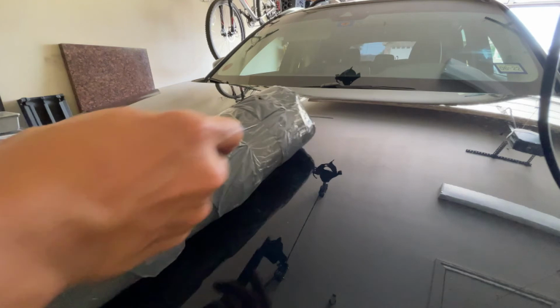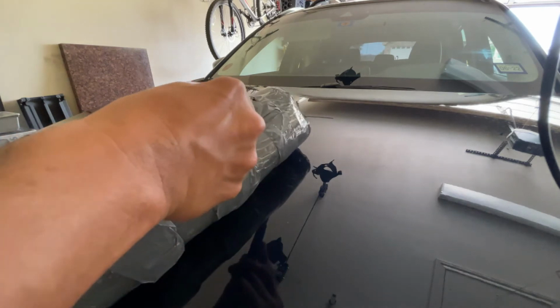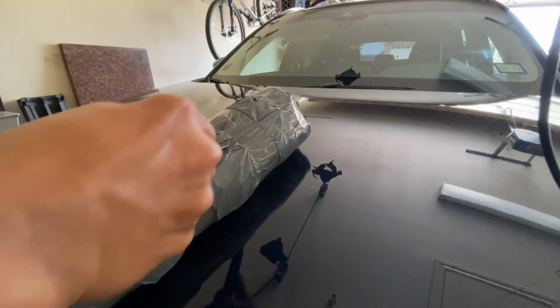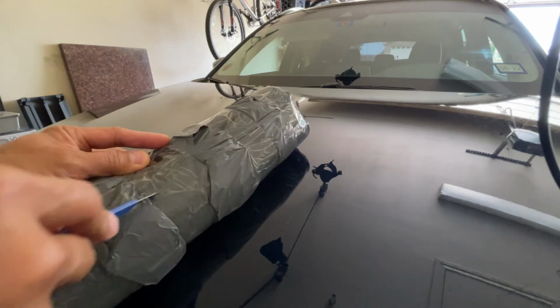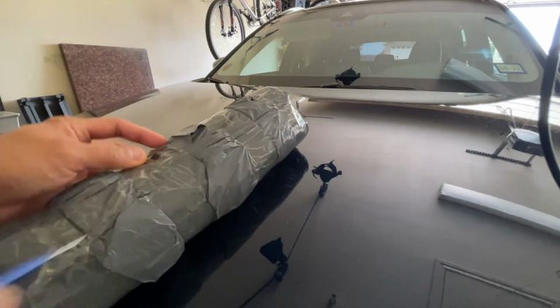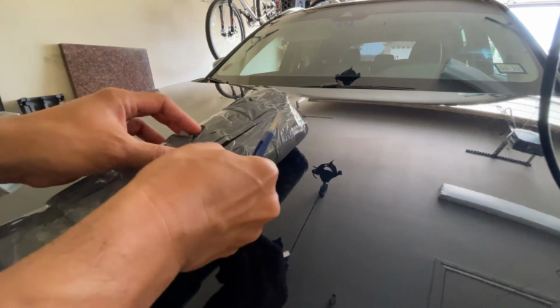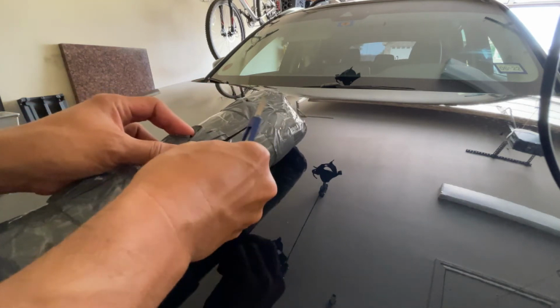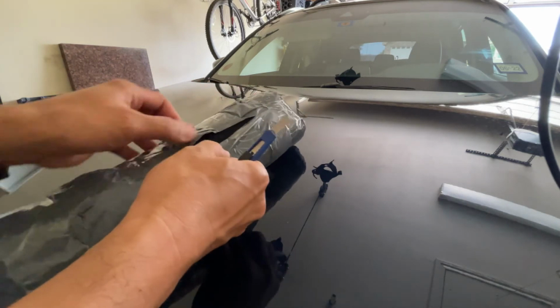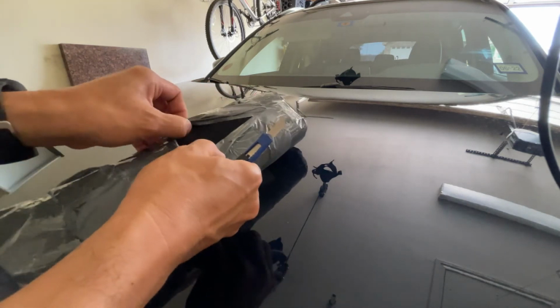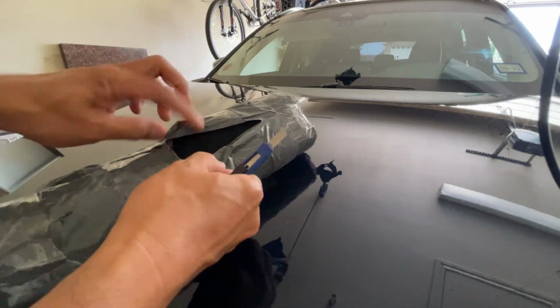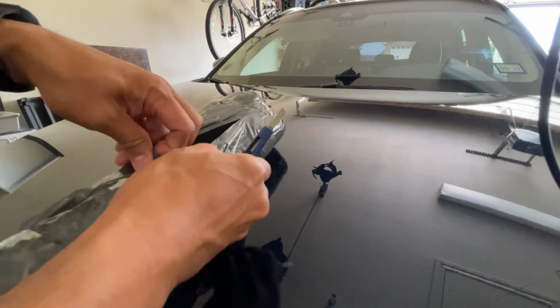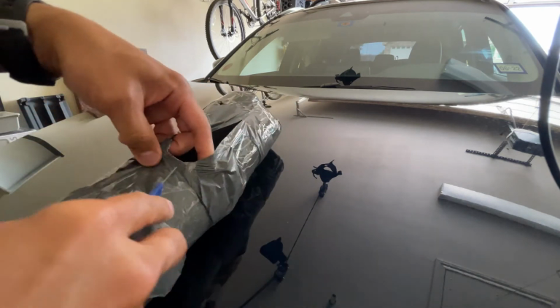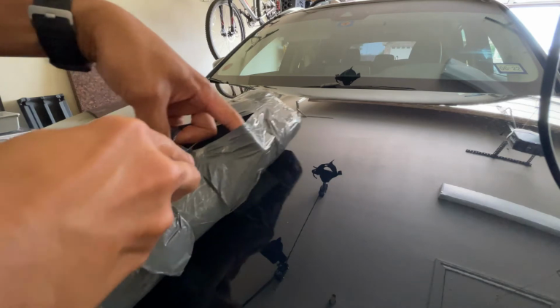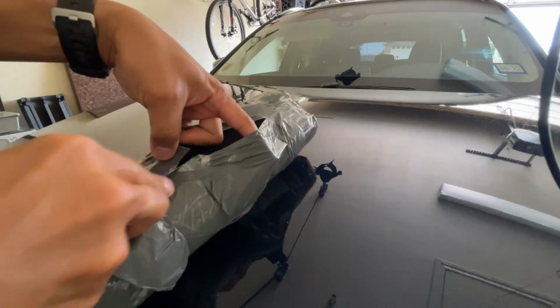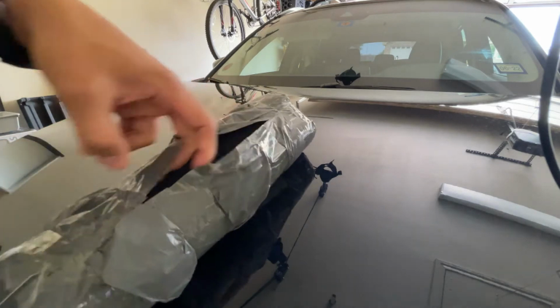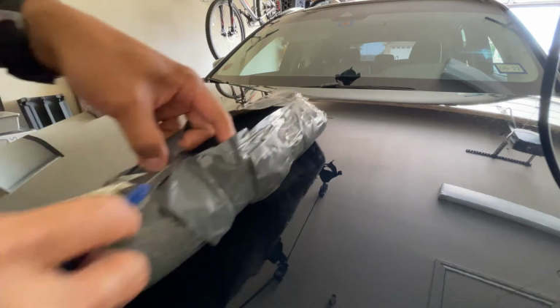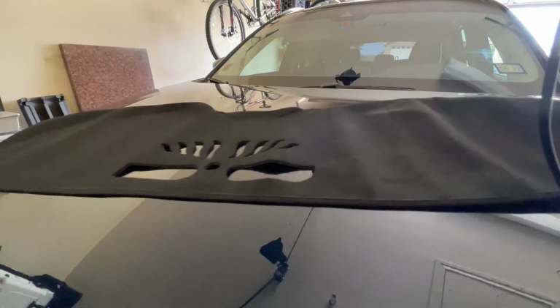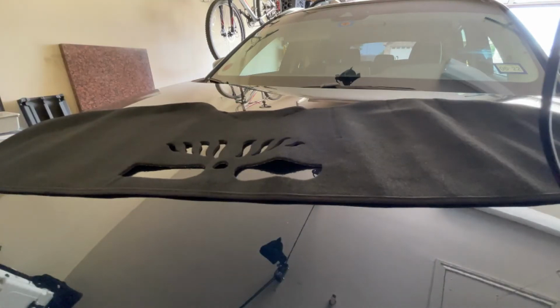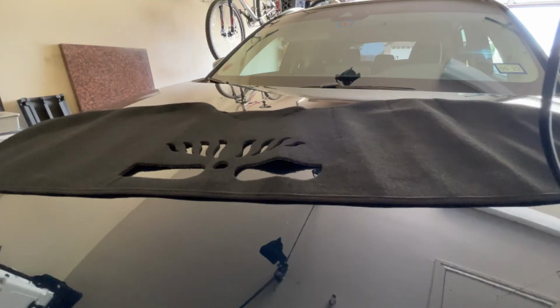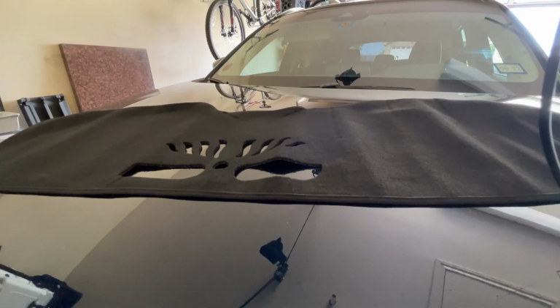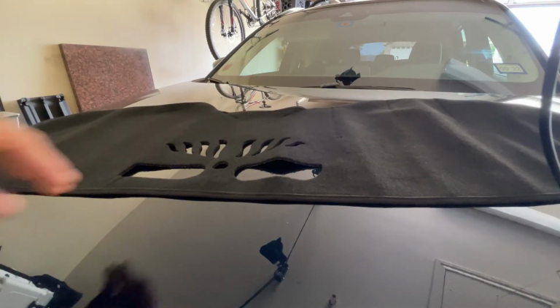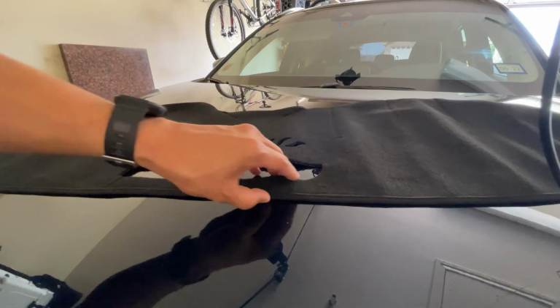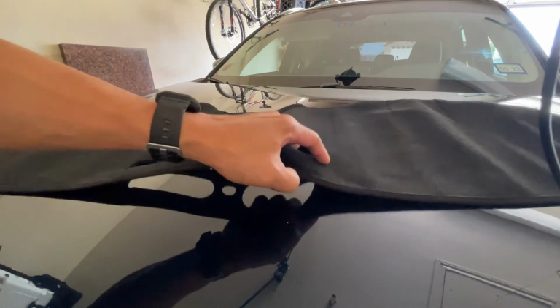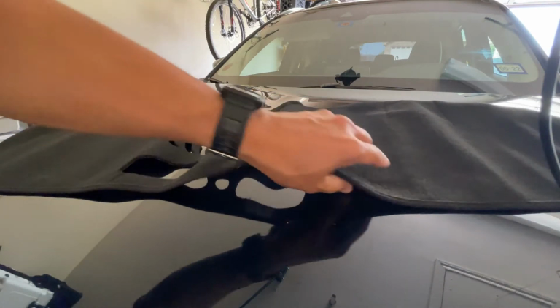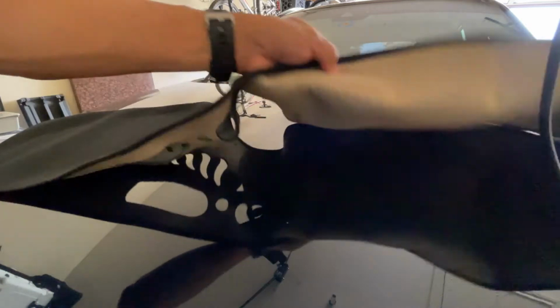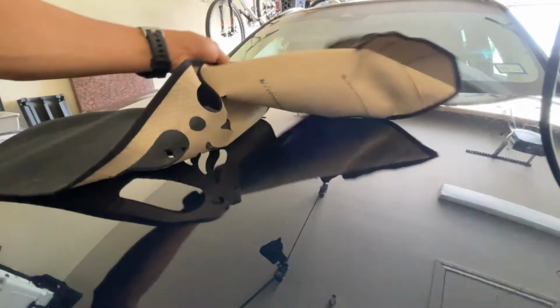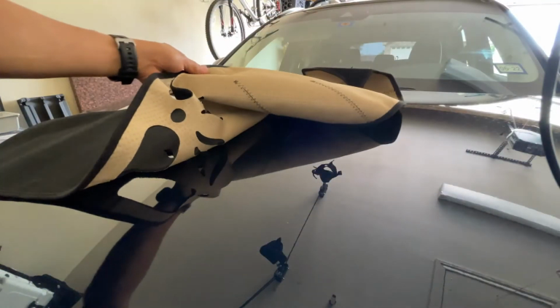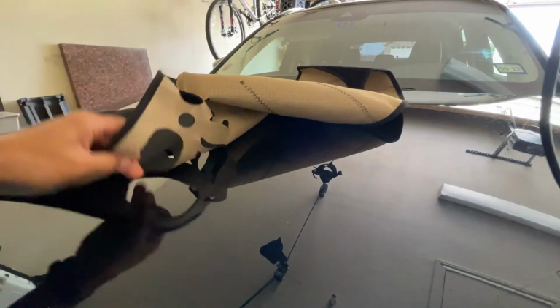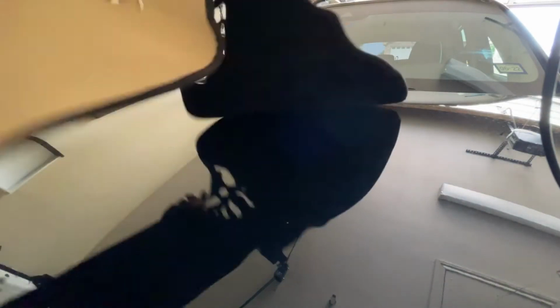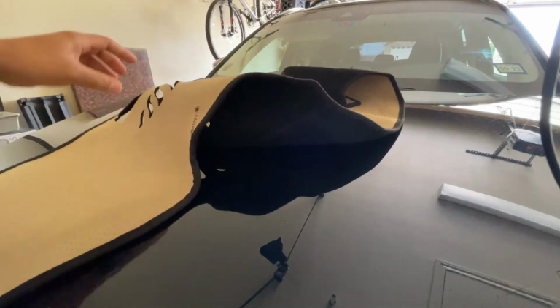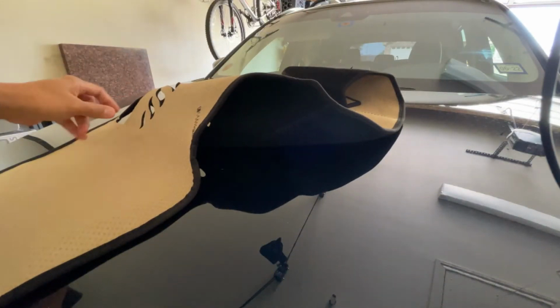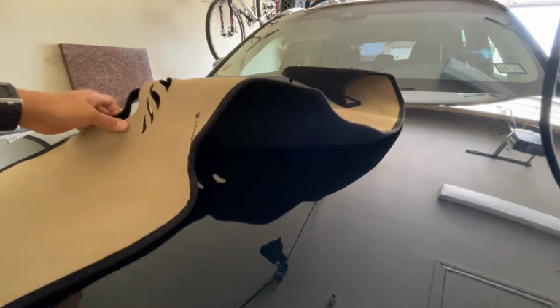It arrived in my mailbox today and it's actually China-made. It took about three weeks to receive it from the day I placed the order. The material is made of flannel with a rubber backing.